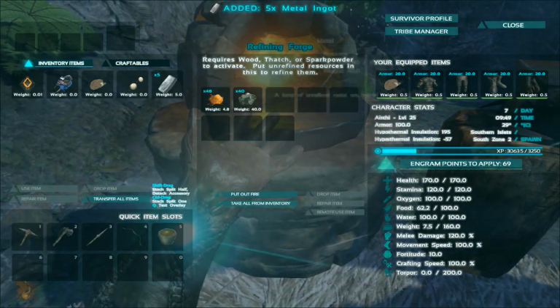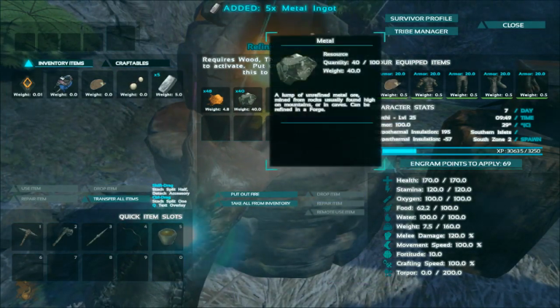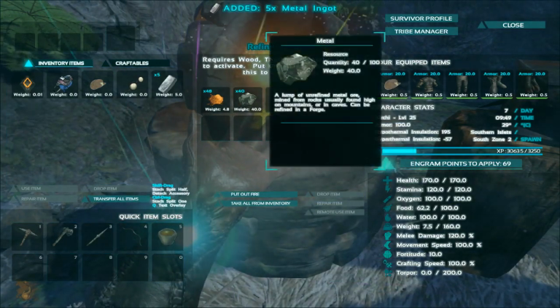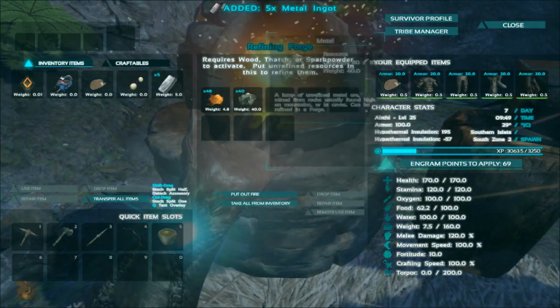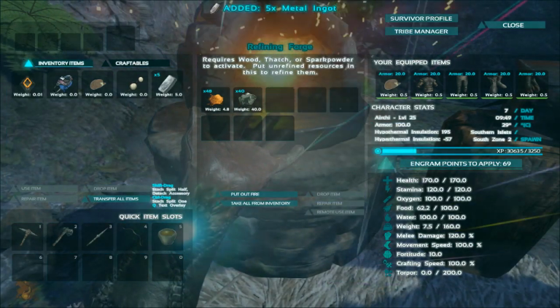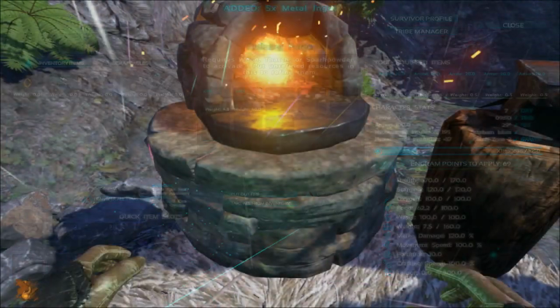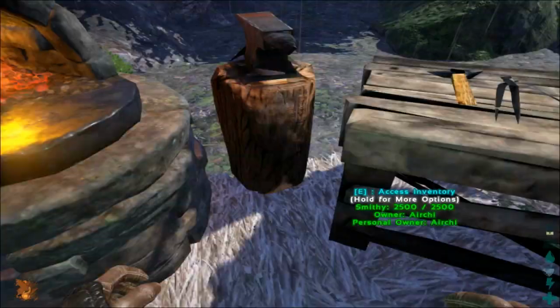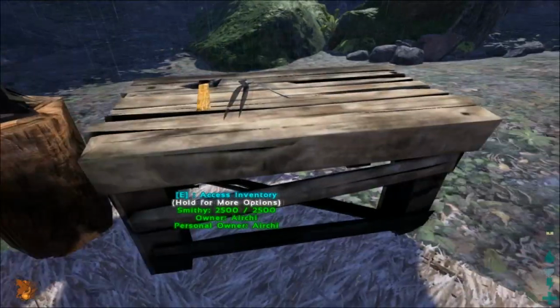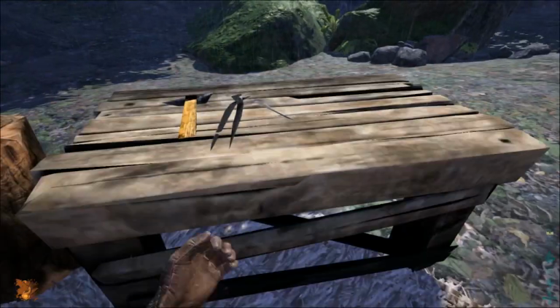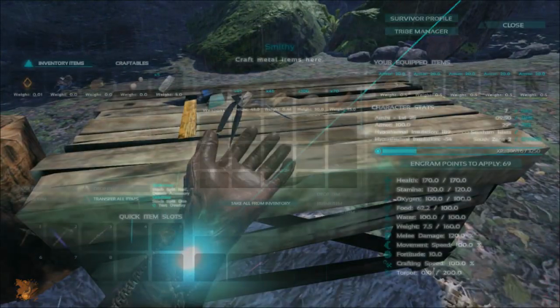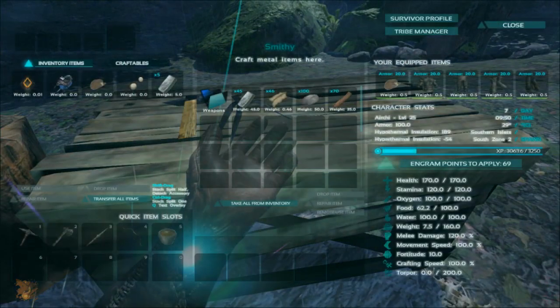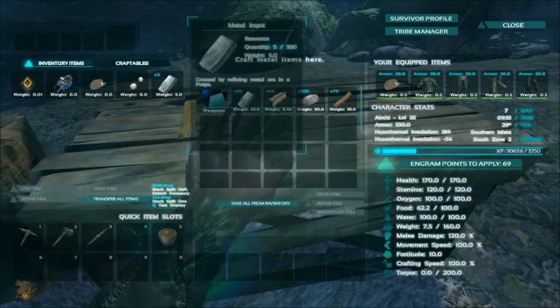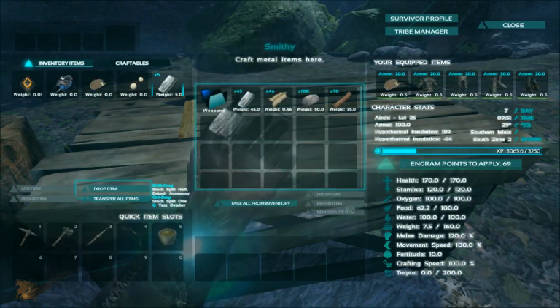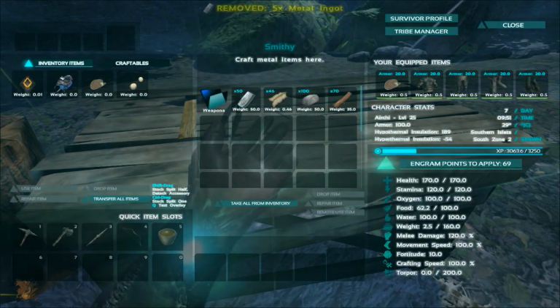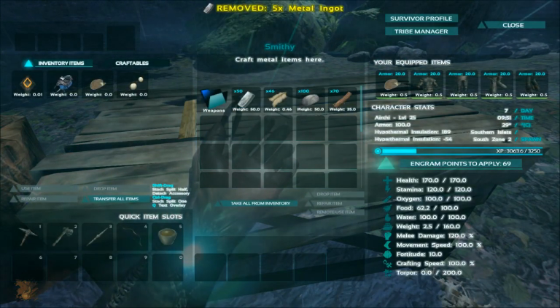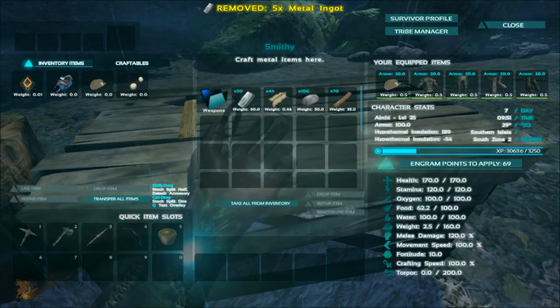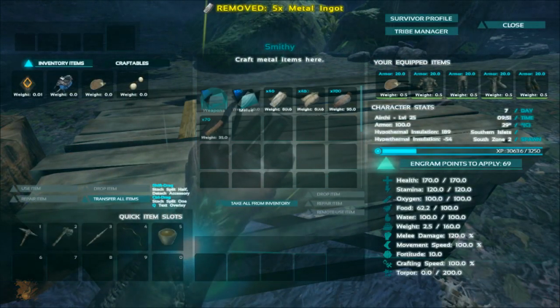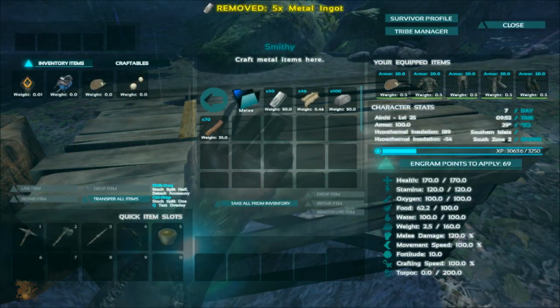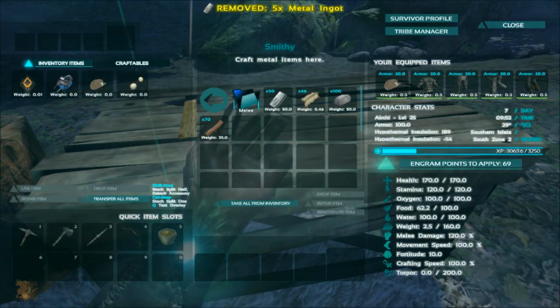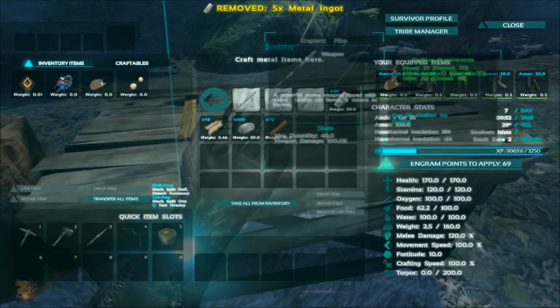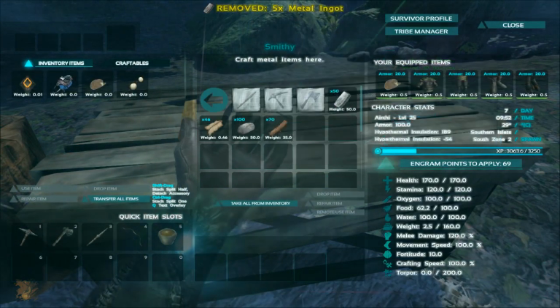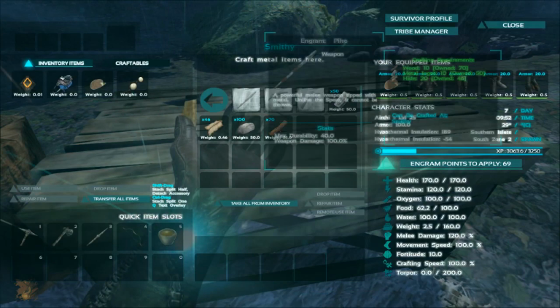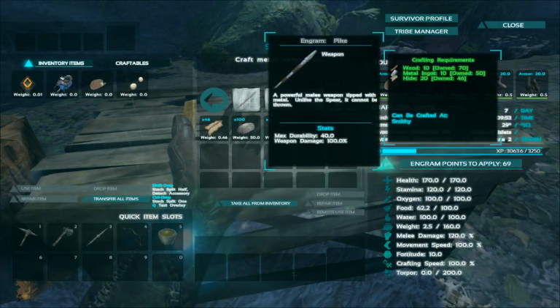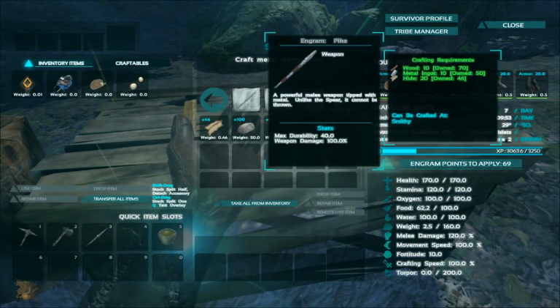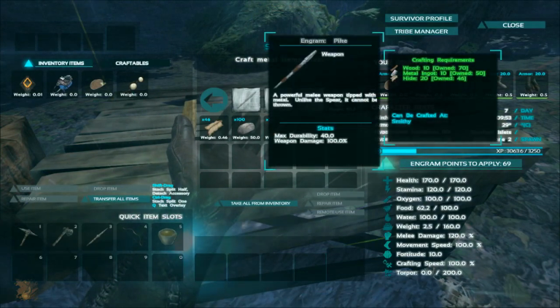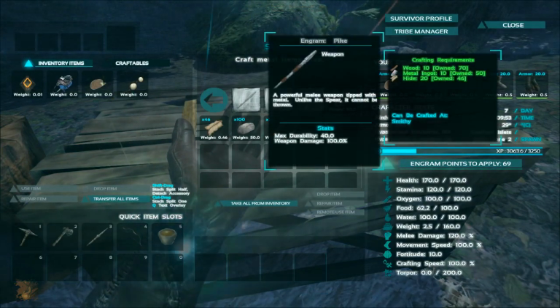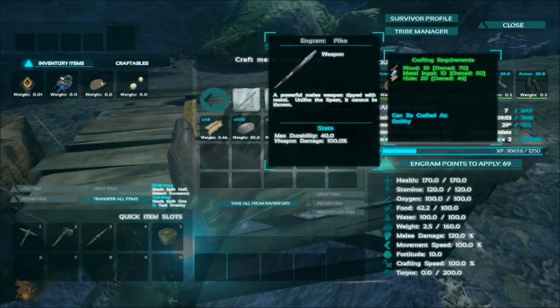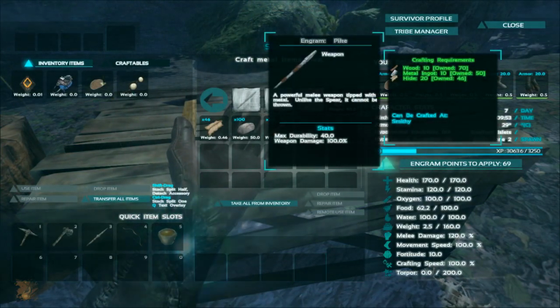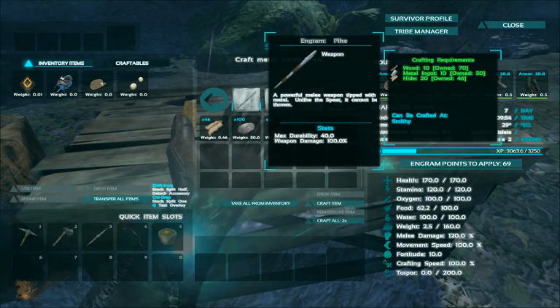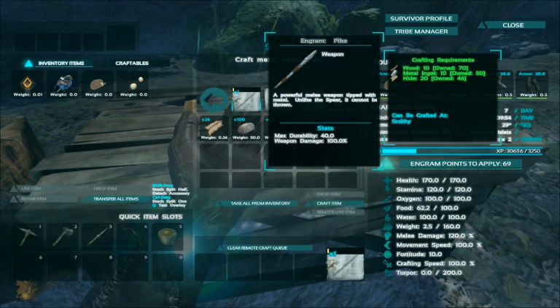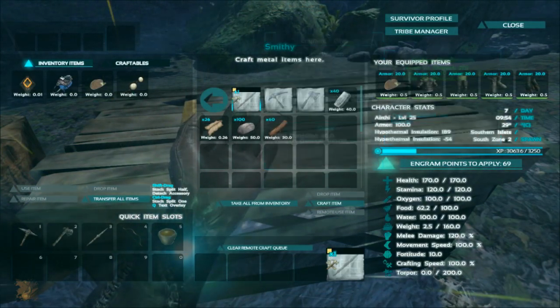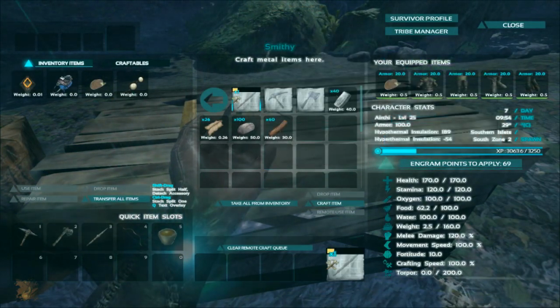Once you're at level 25, you'll finally be able to make steel weapons or iron weapons. To create them you just need 8 pieces of metal, which you can farm from mountain tops or even from normal rocks if you're lucky enough.